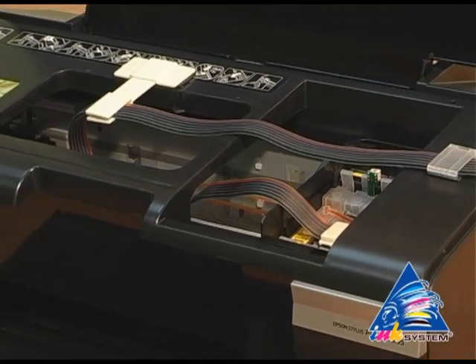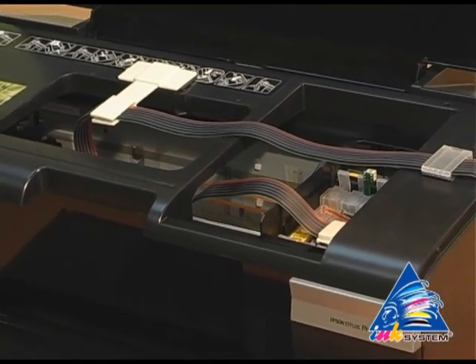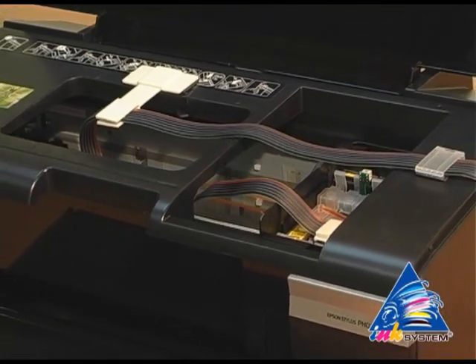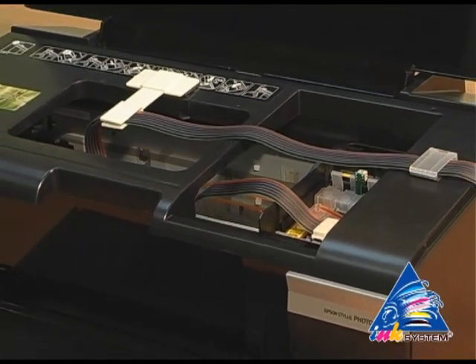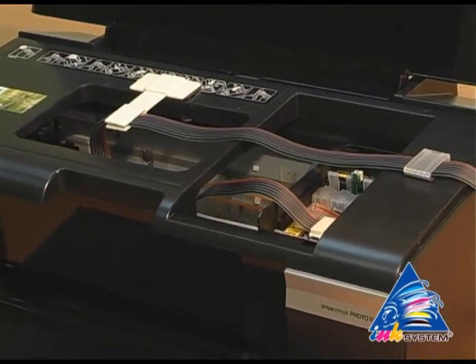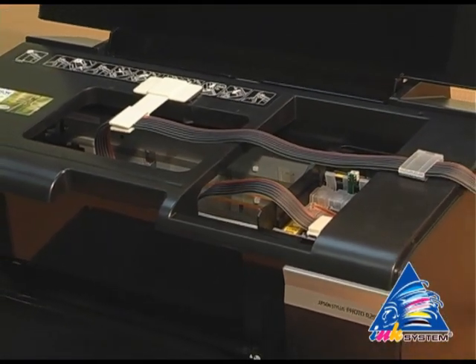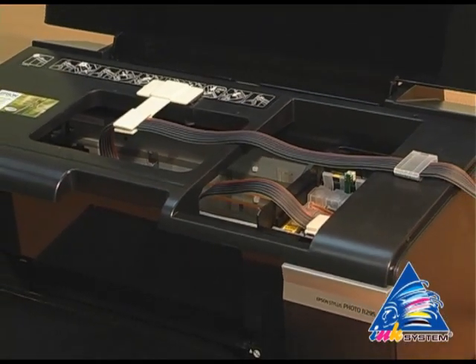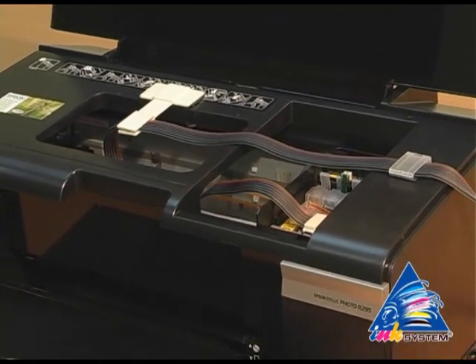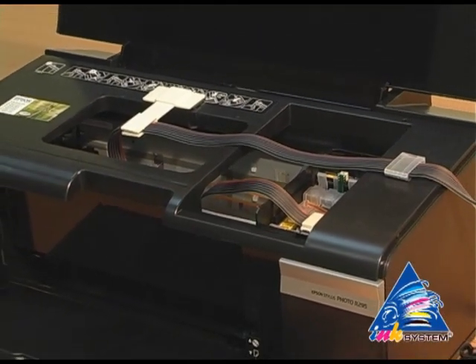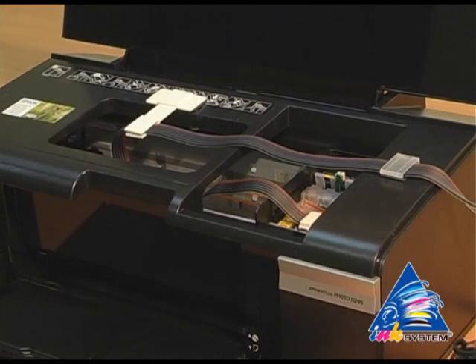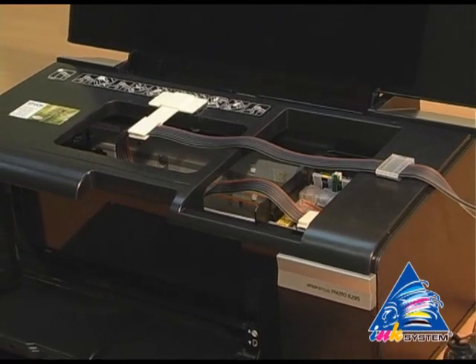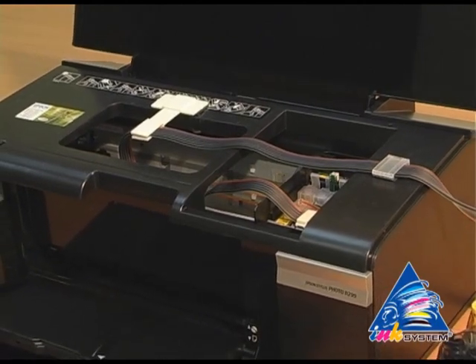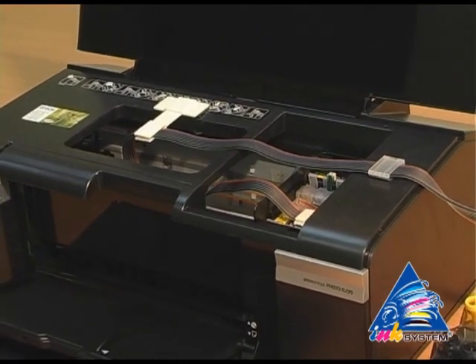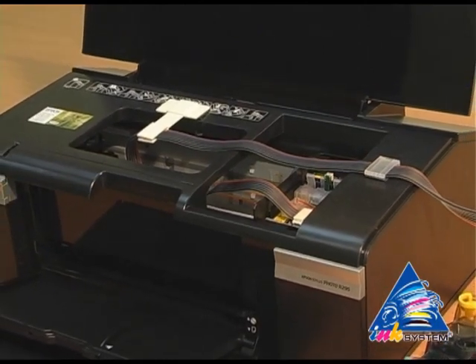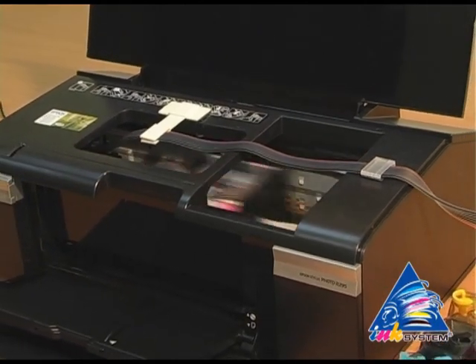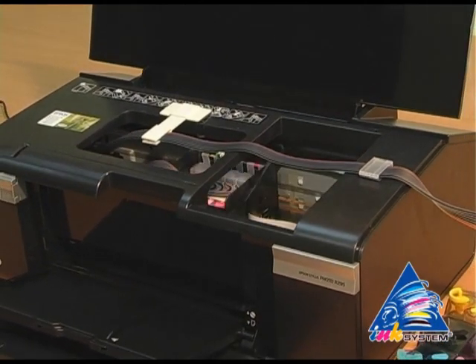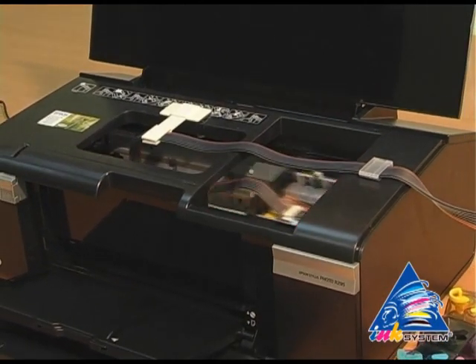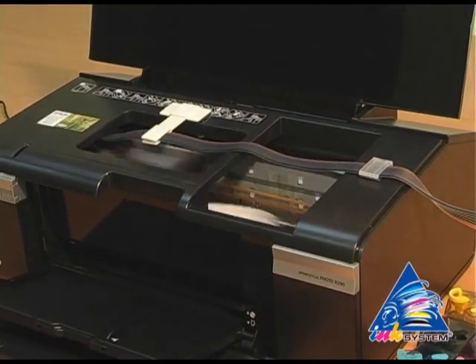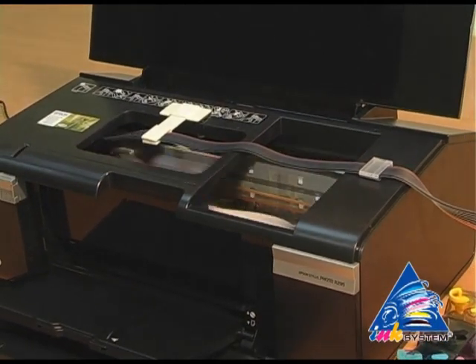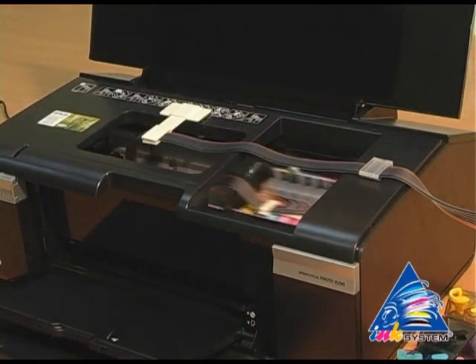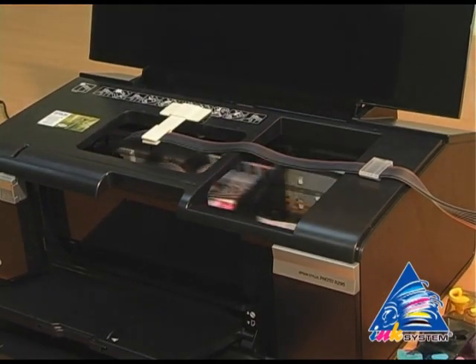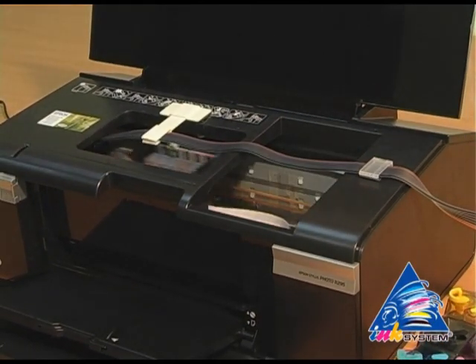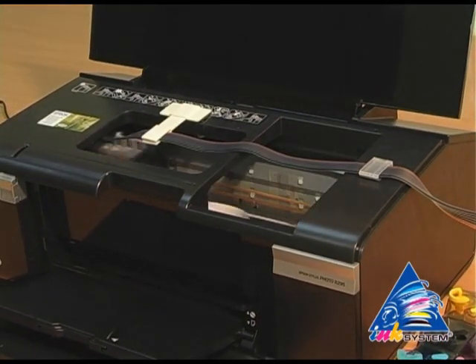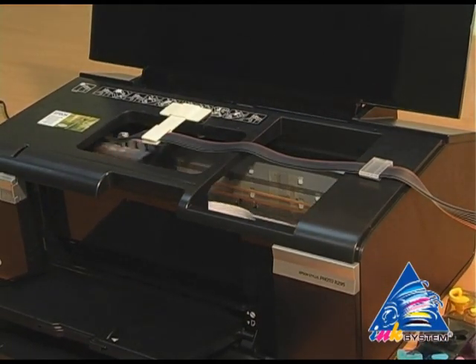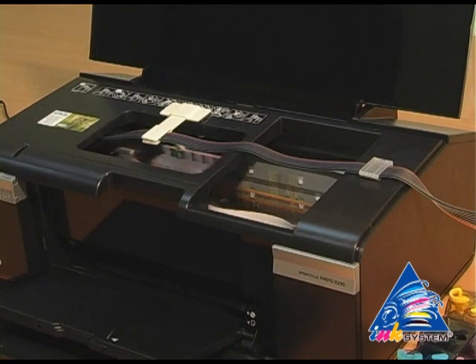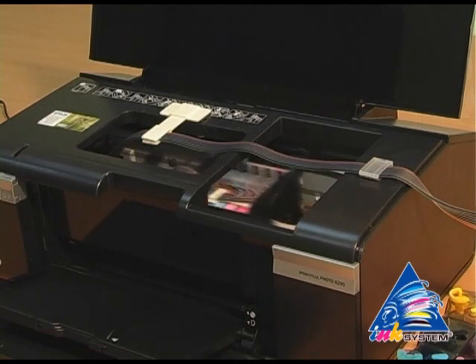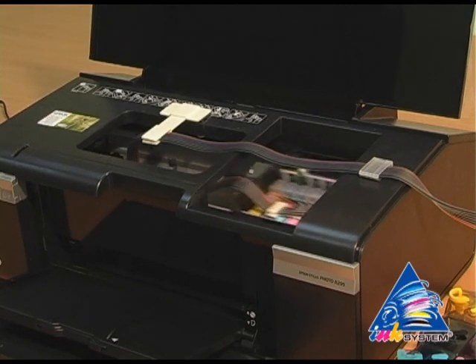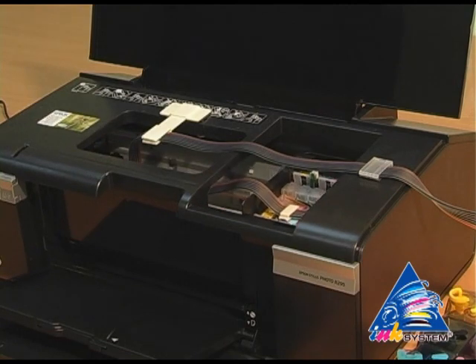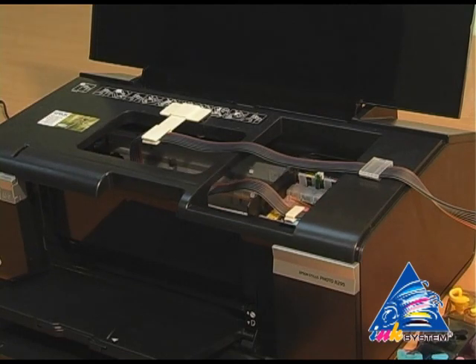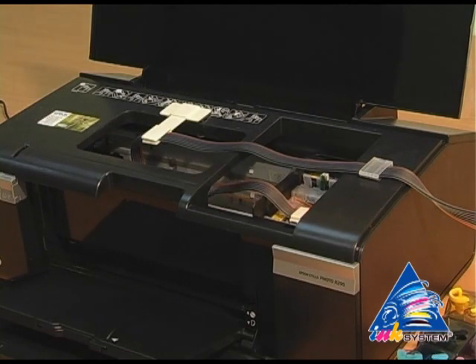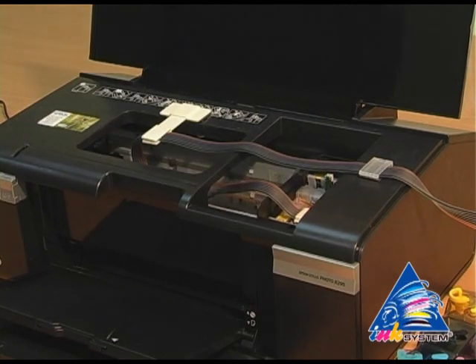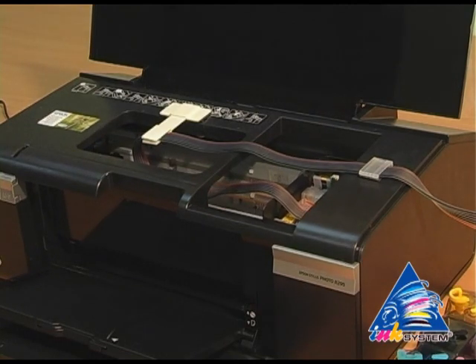In case after the automatic cleaning of the print head there is still some air in the ink pipes, please perform the cleaning of the print head once again.